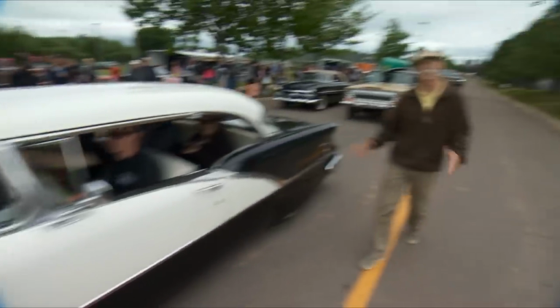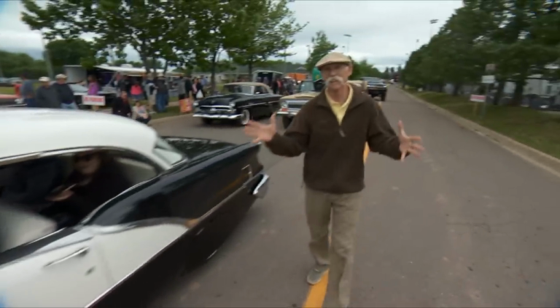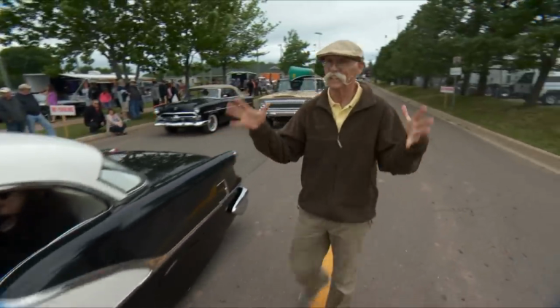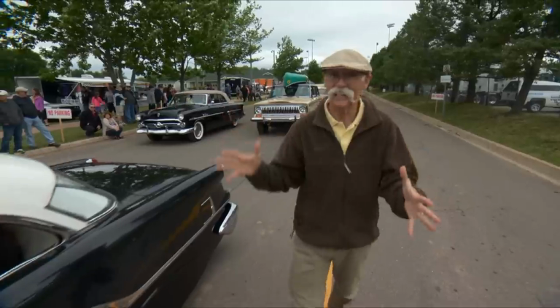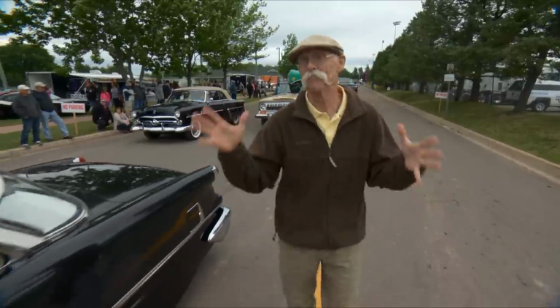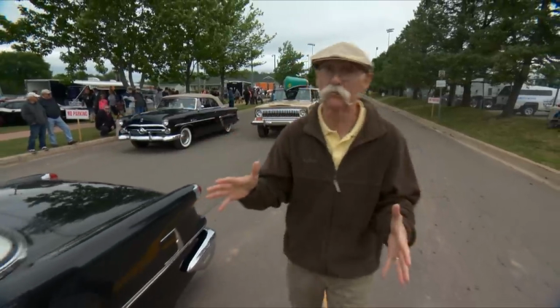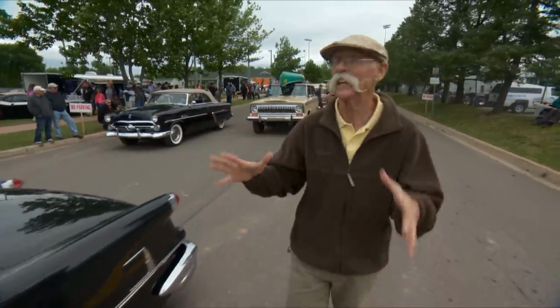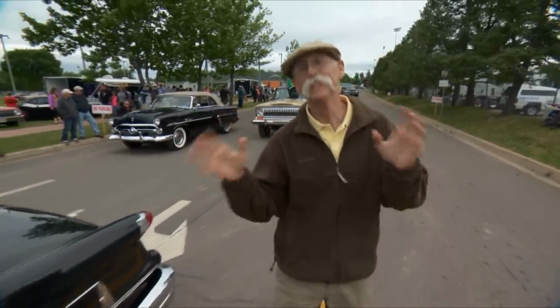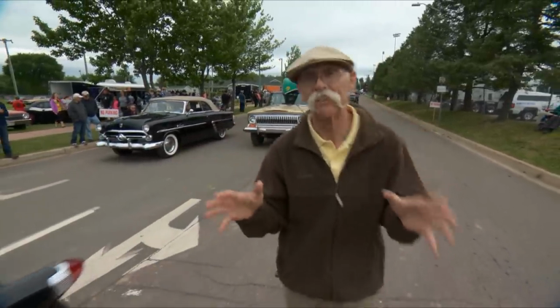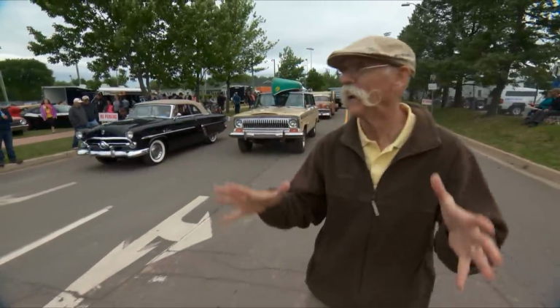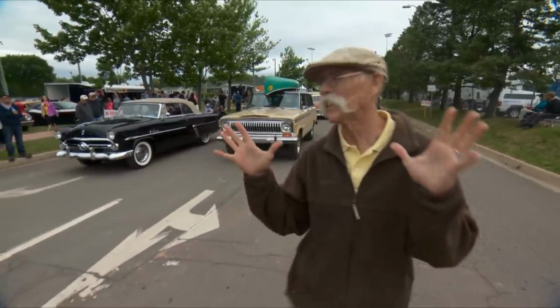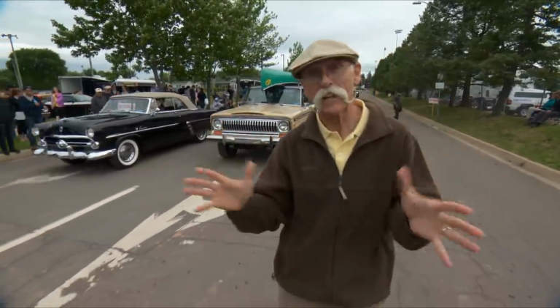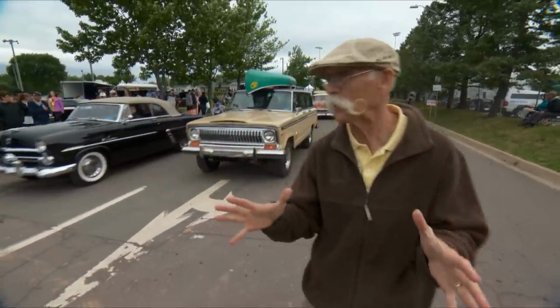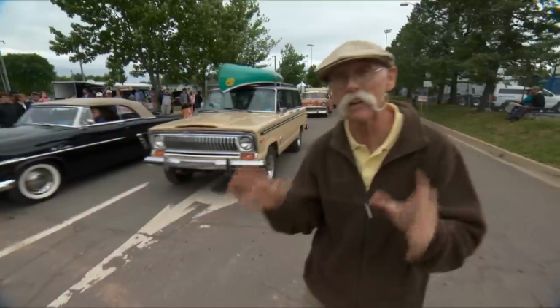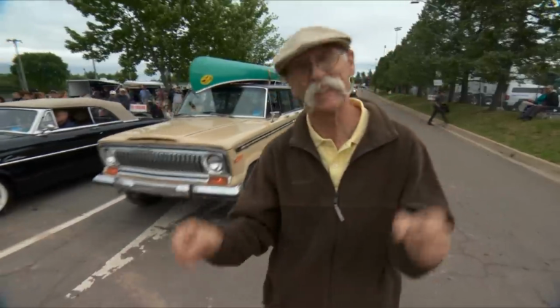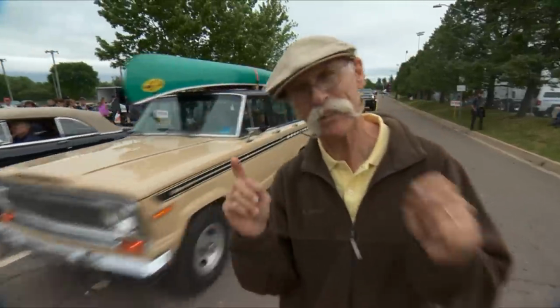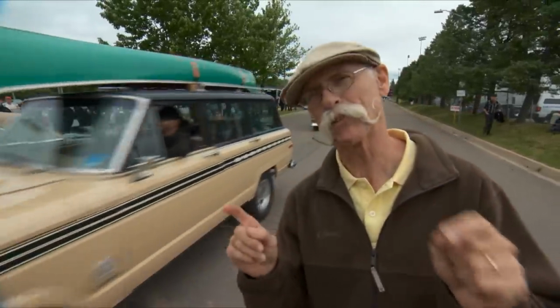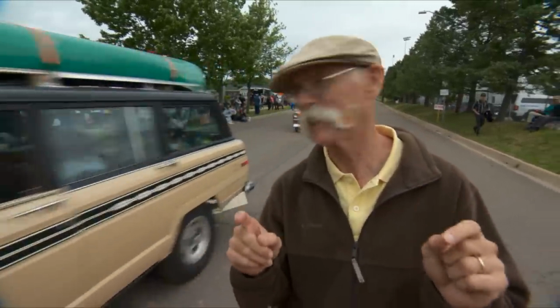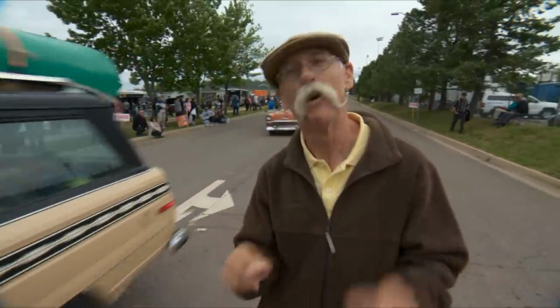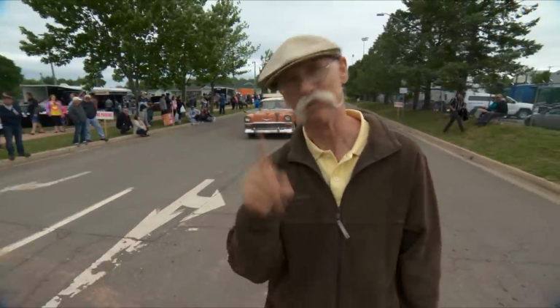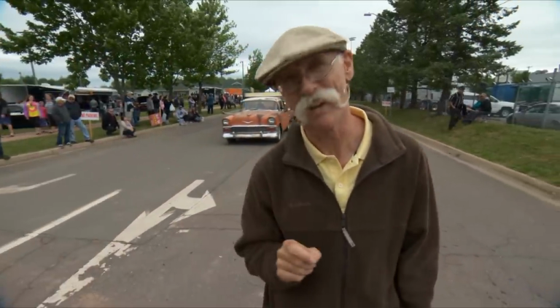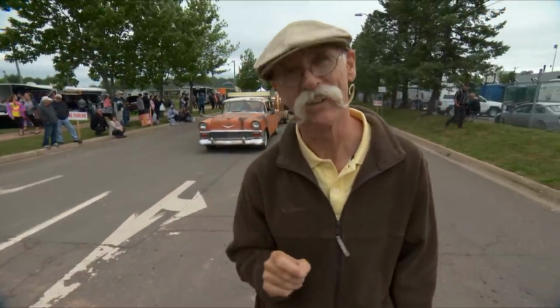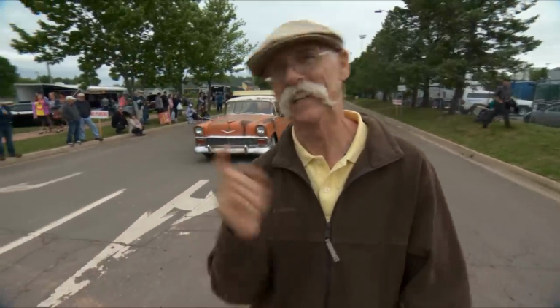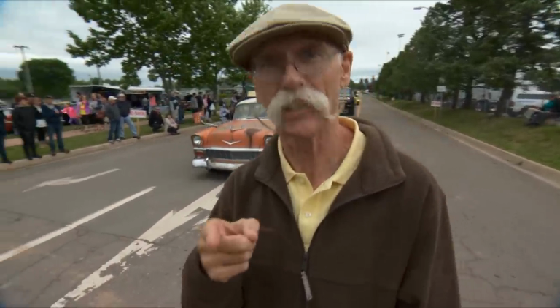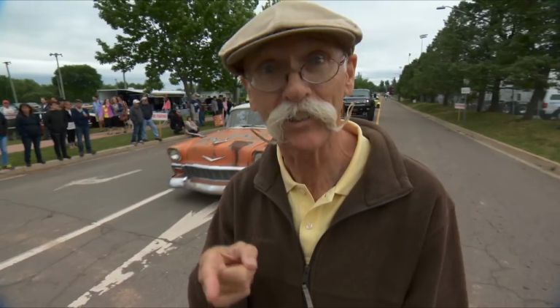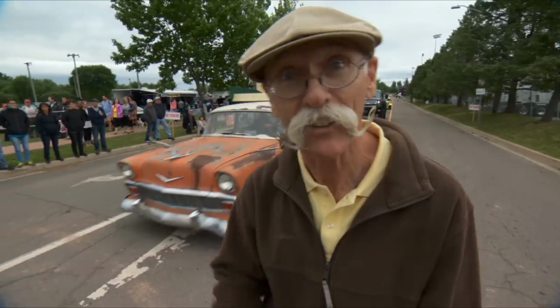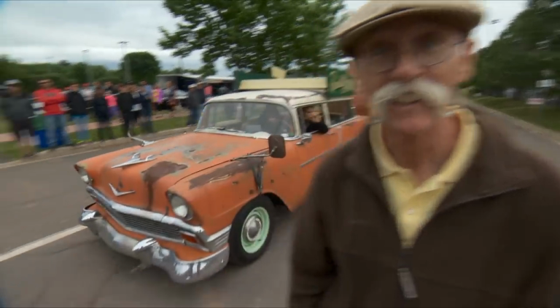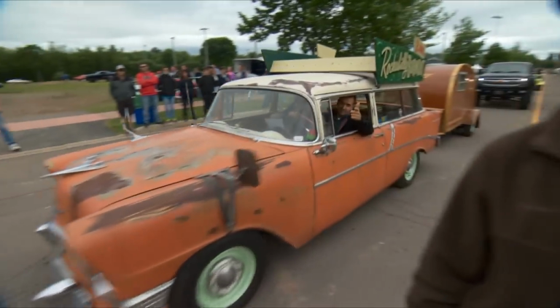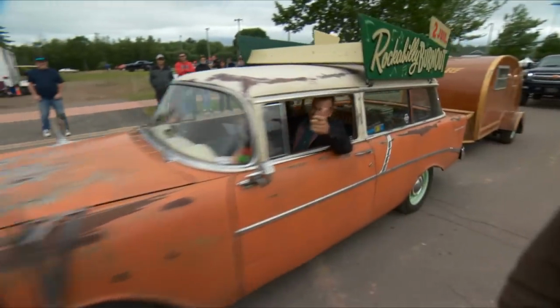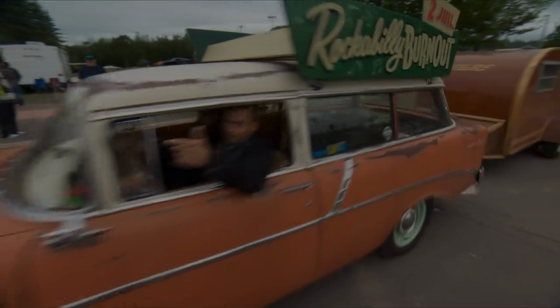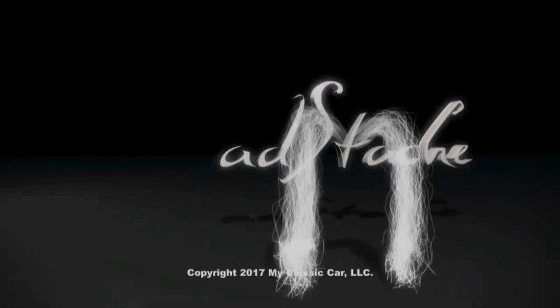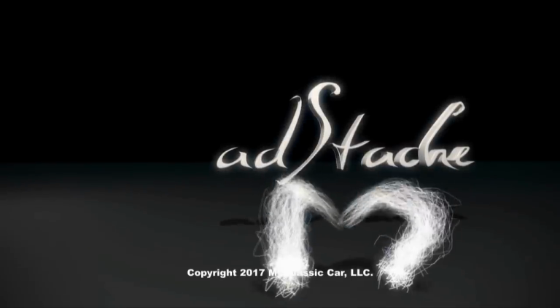The Atlantic Nats in Moncton, New Brunswick is really a lot of fun. There's great cars up here, great folks. And did I mention lobster at the beginning of the show? I'm going for some lobster now. Atlantic Nats in Moncton — check it out.